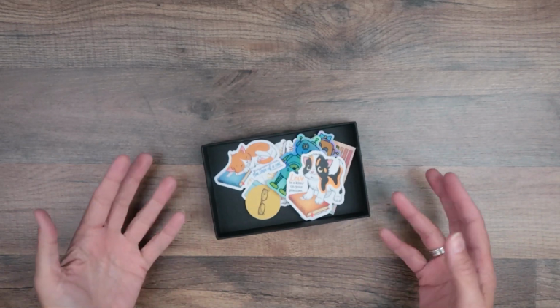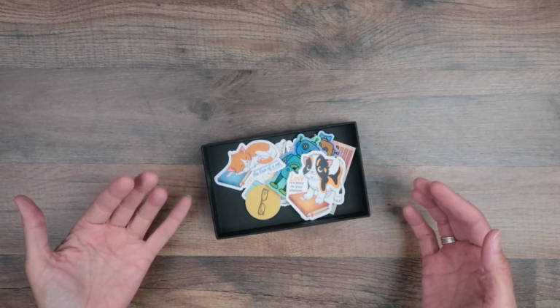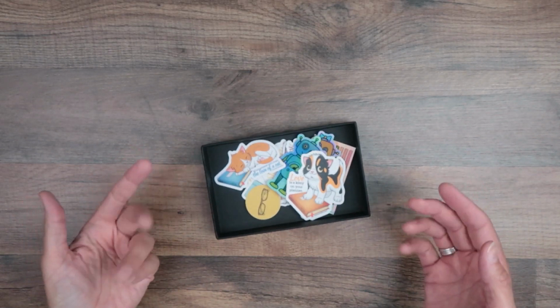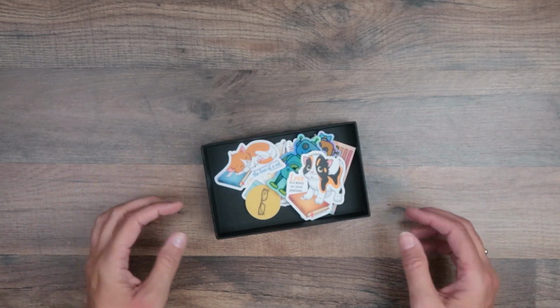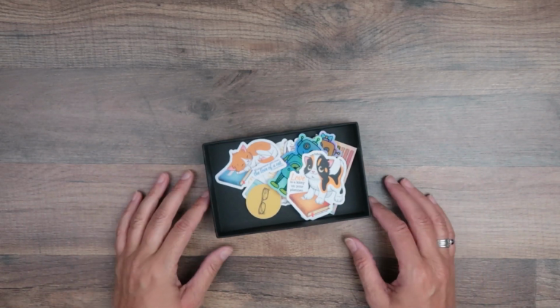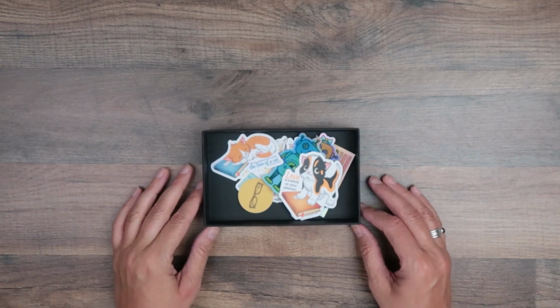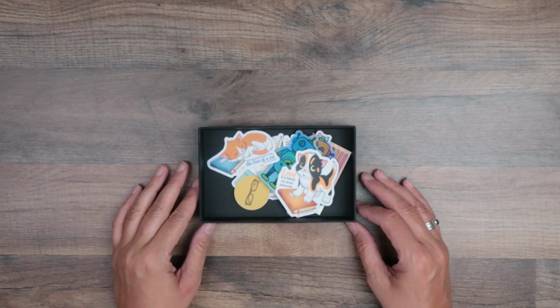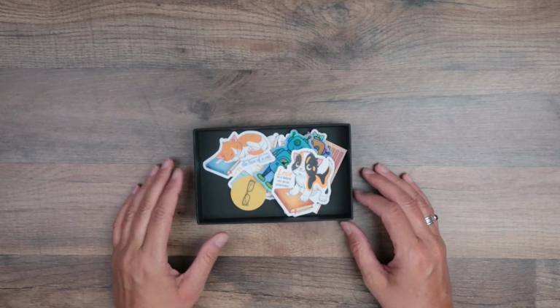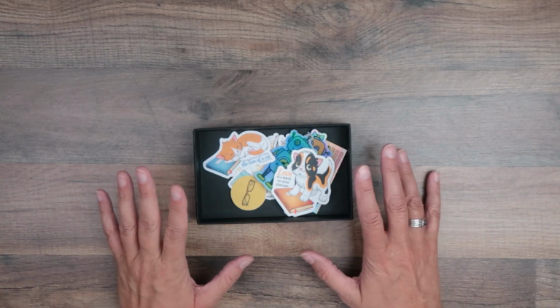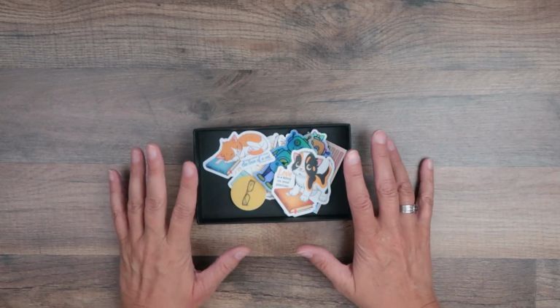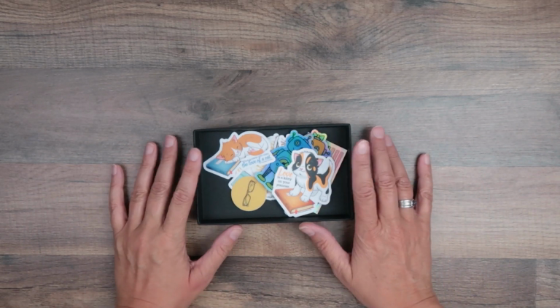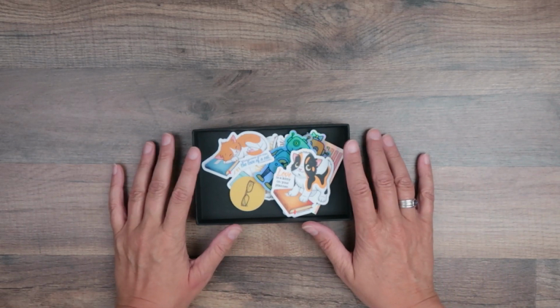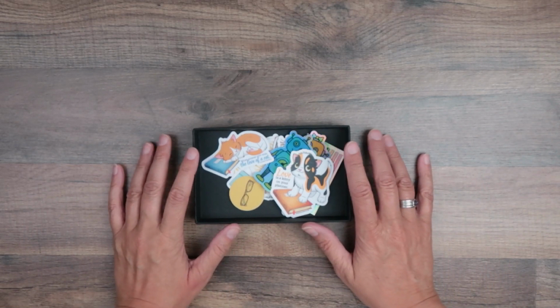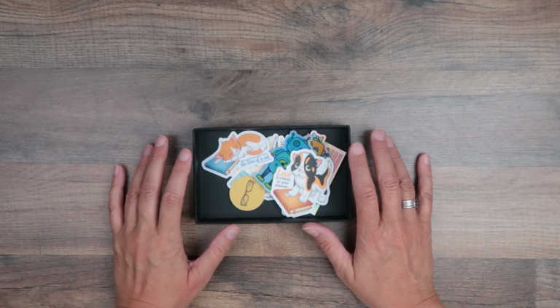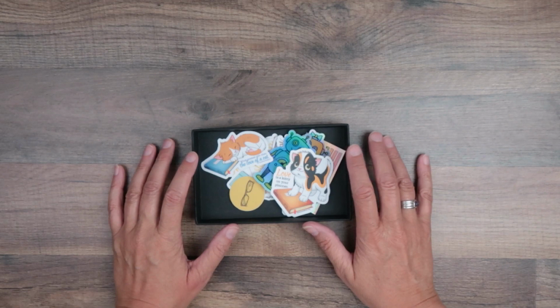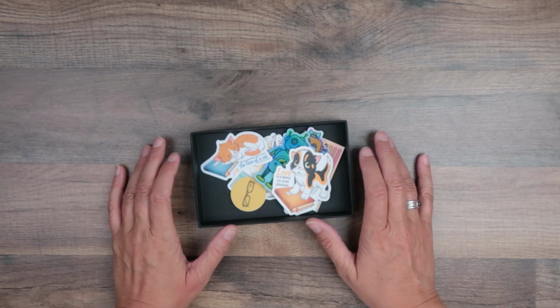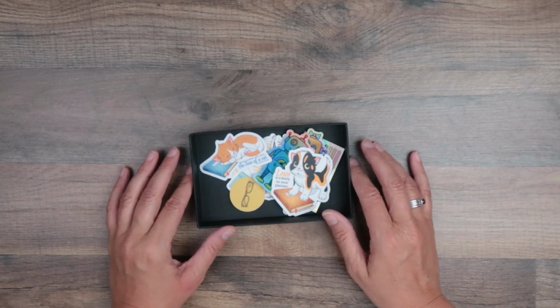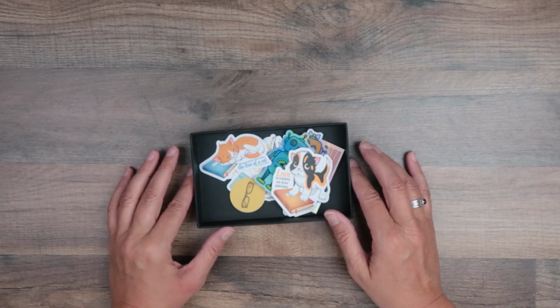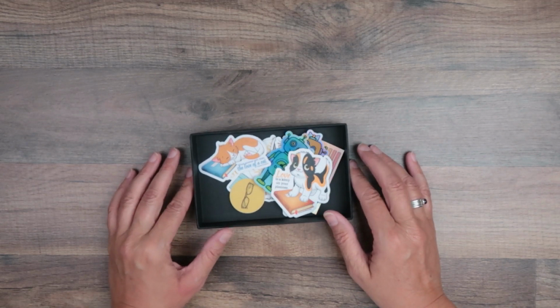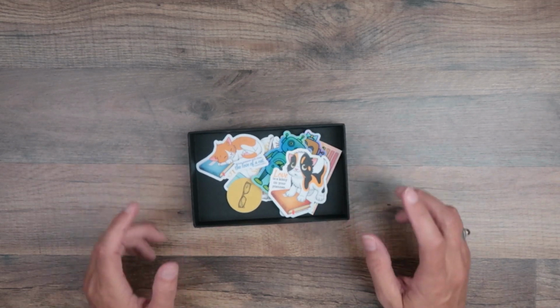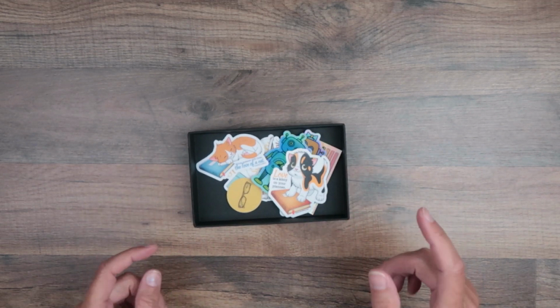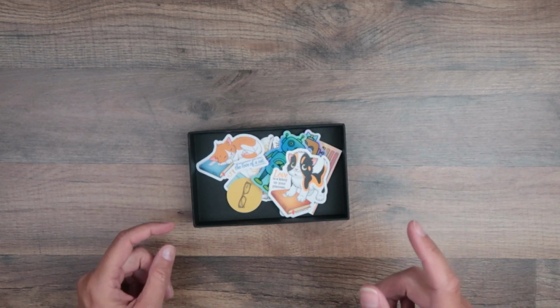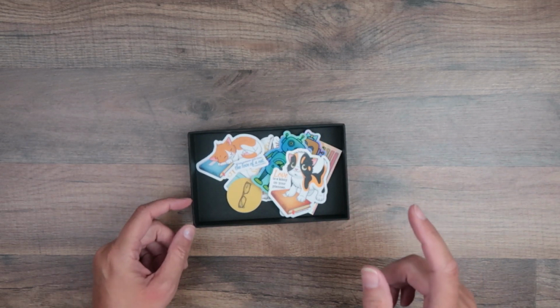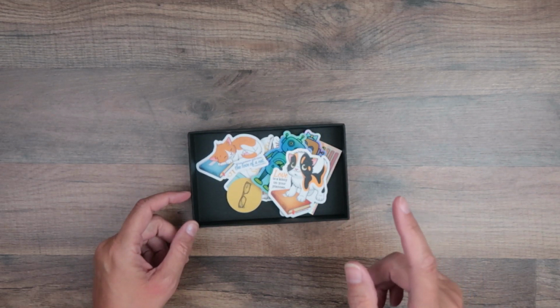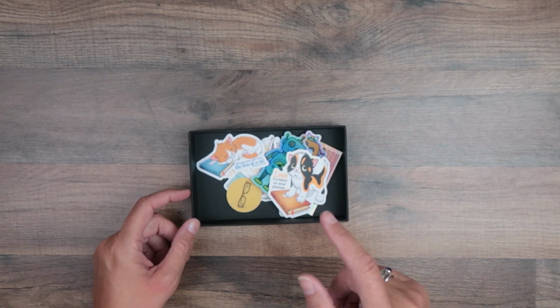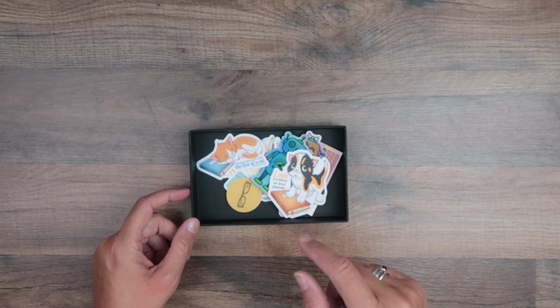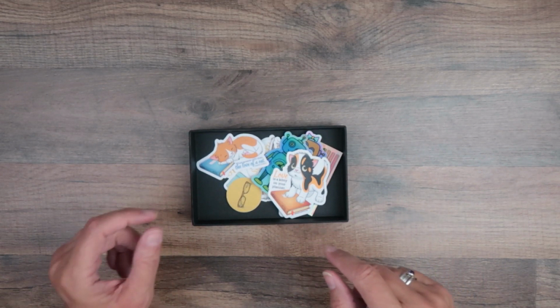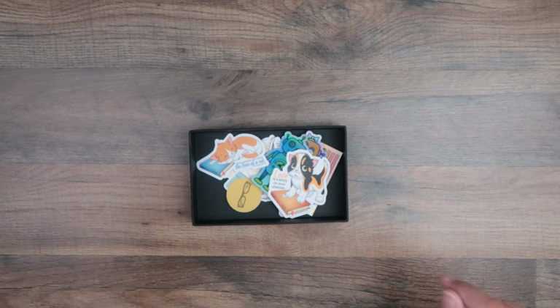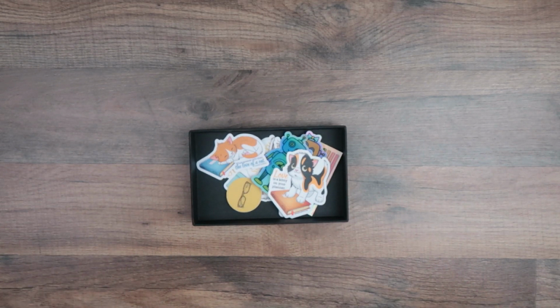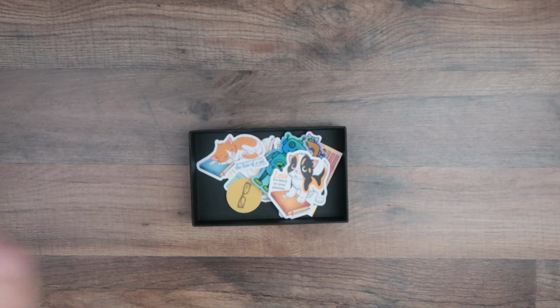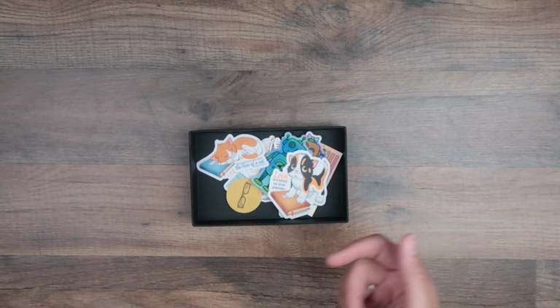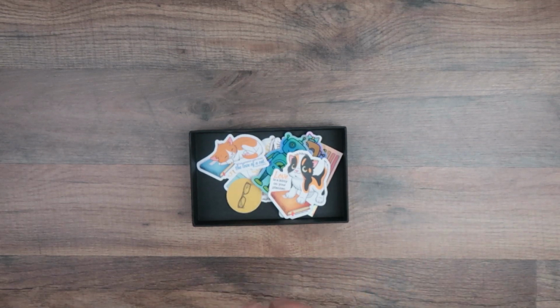Hey nerds, this is Pam coming to you from Stationery Nerd. All right, let's talk about stickers — I opened a sticker shop. Let's get into it.